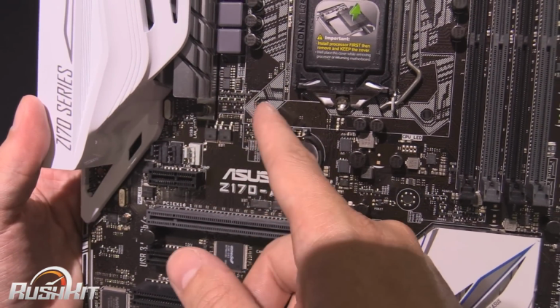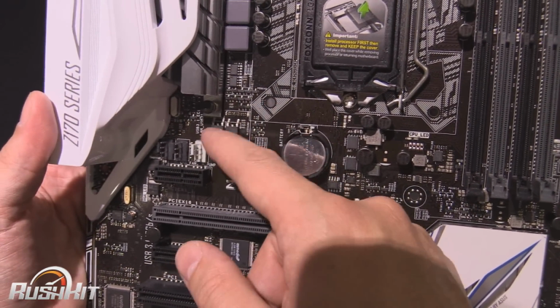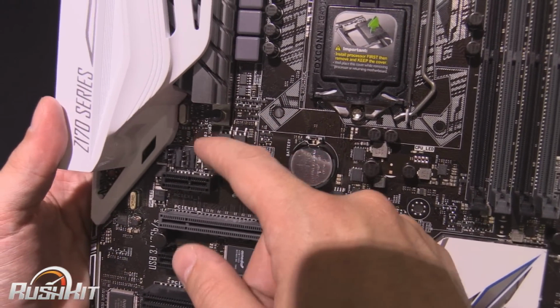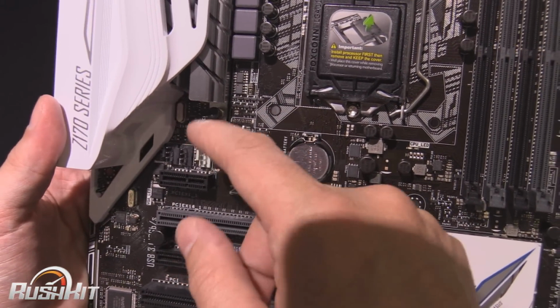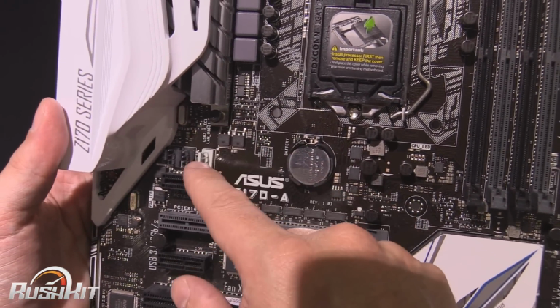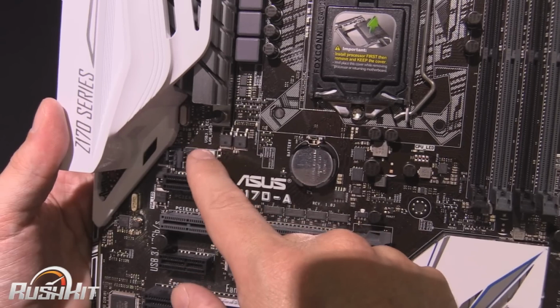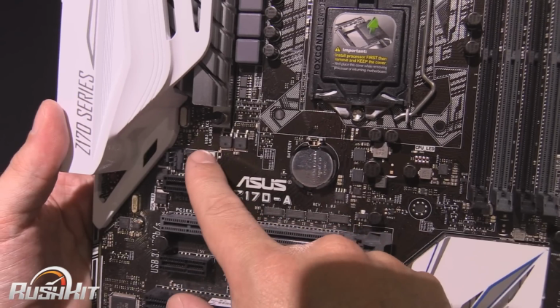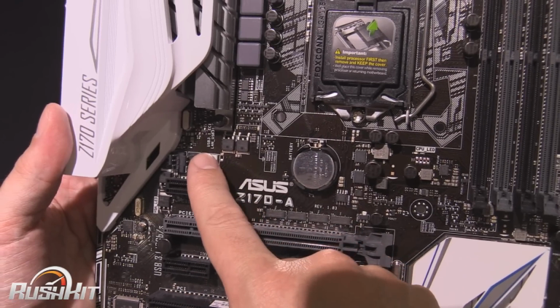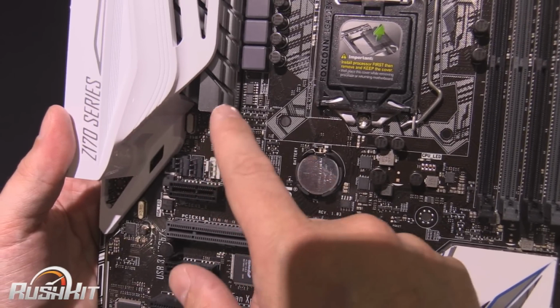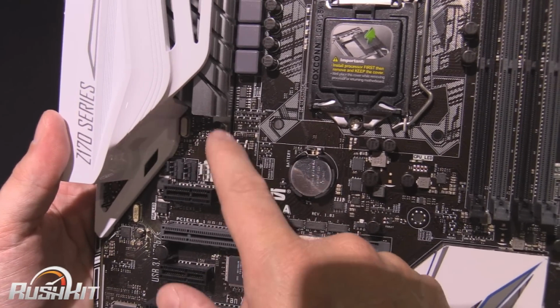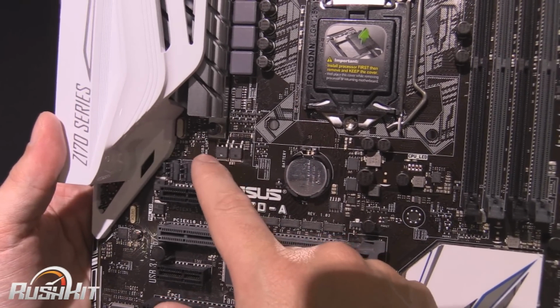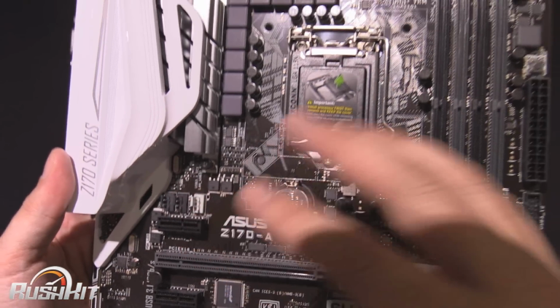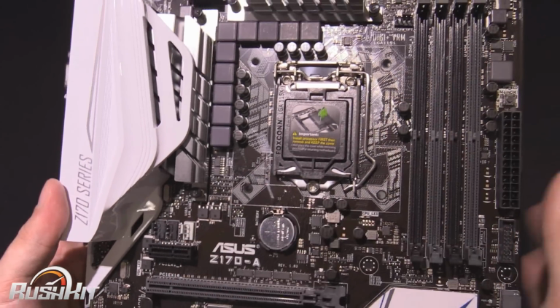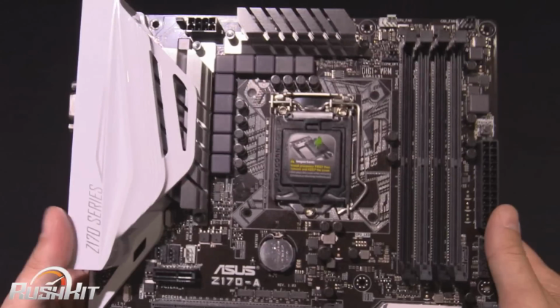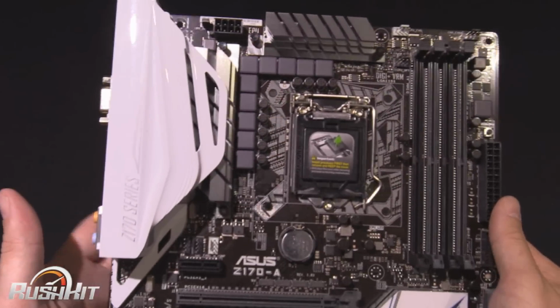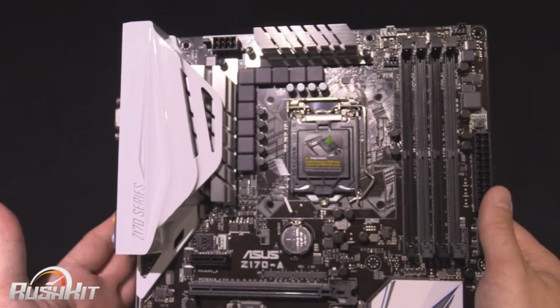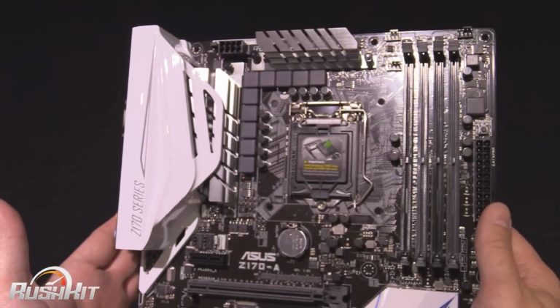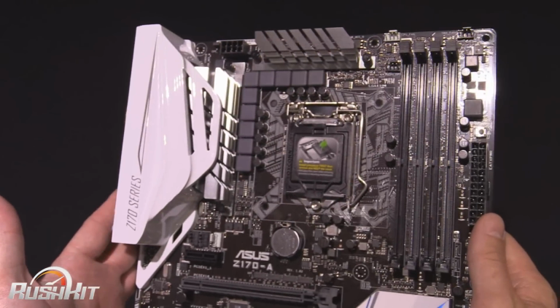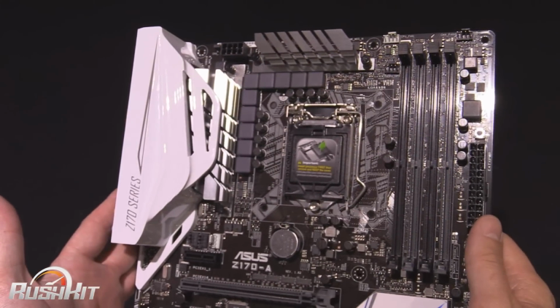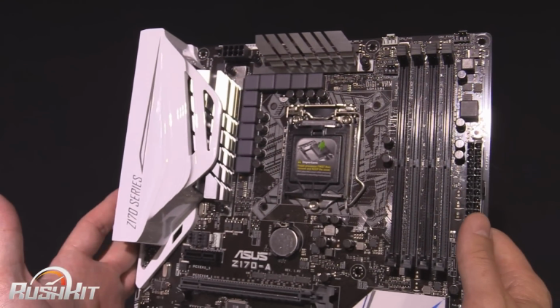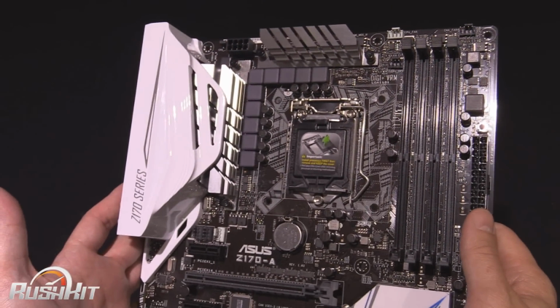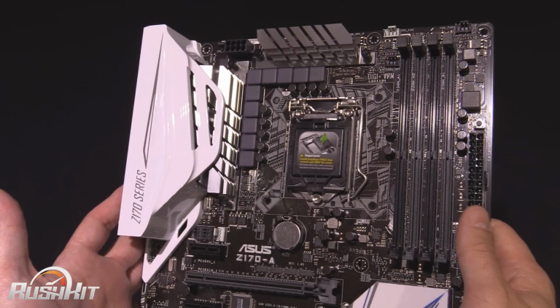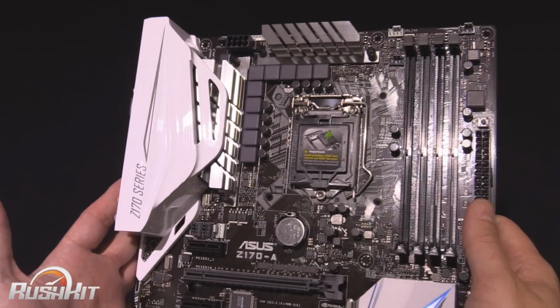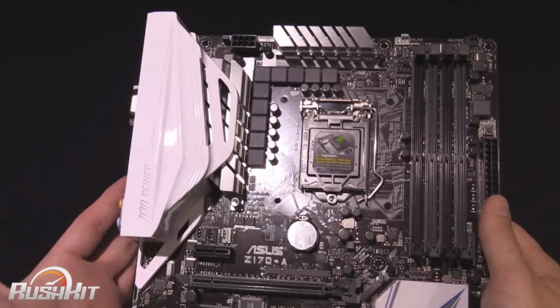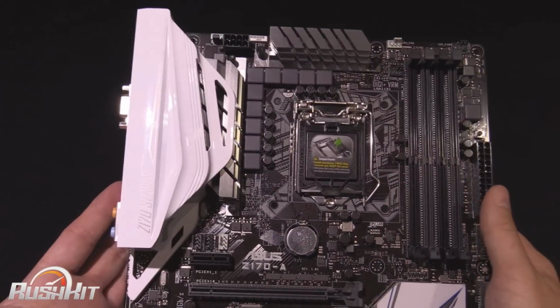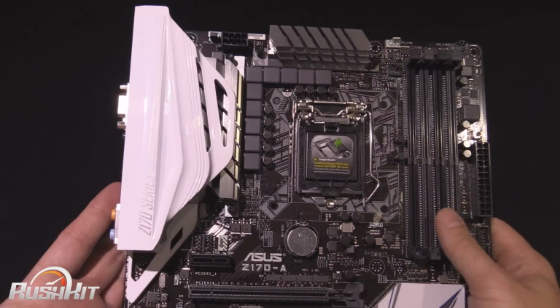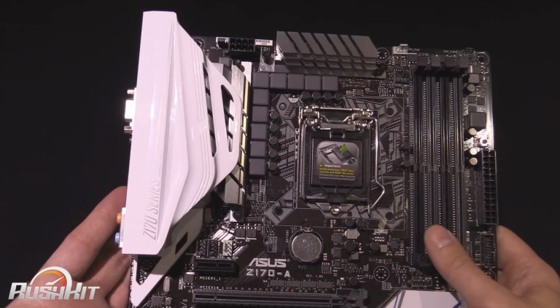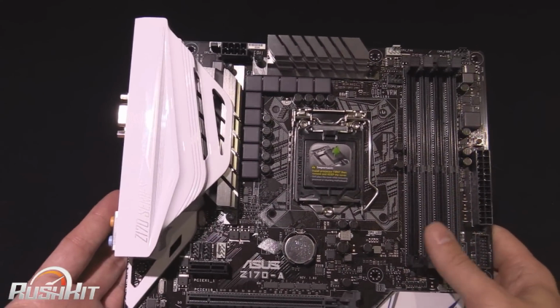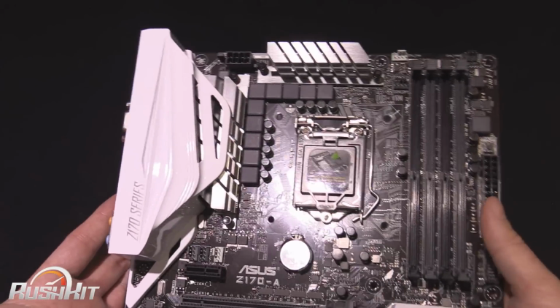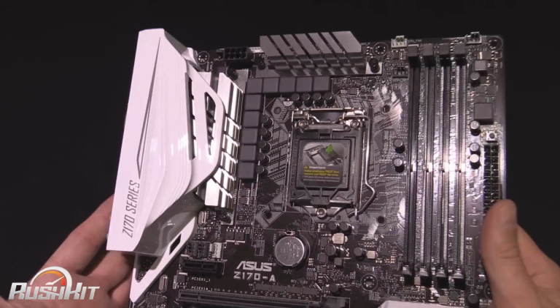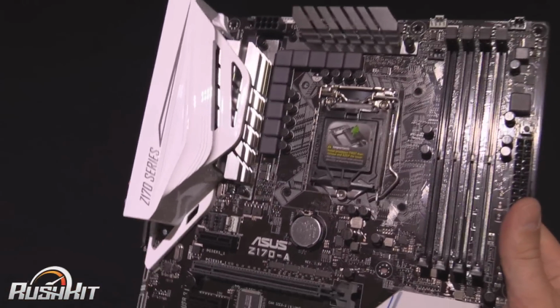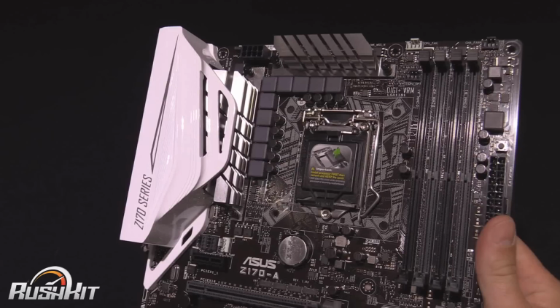There's a little header here for water pumps, so if you've got an AIO that uses one of these, you can actually set up your water pump with a custom header. There's so much software that comes on the disk for this — it's actually a bit mental — and I'm not going to bore you by going through every last bit of it, but there's an absolute plethora of it.